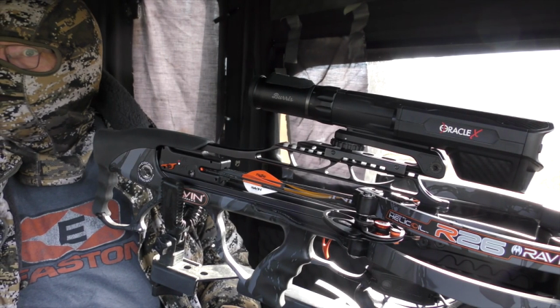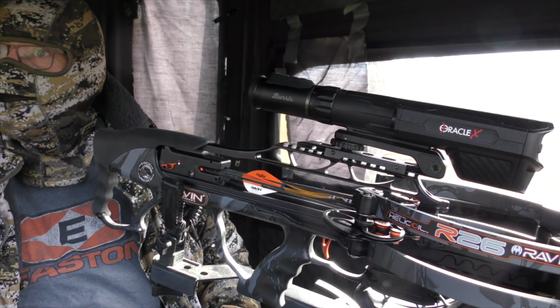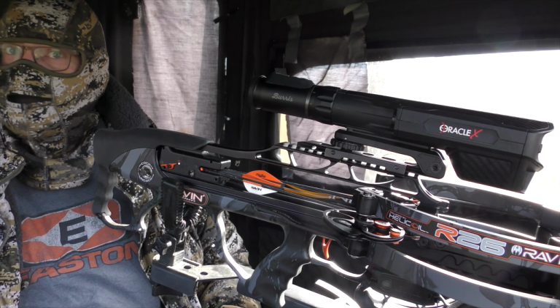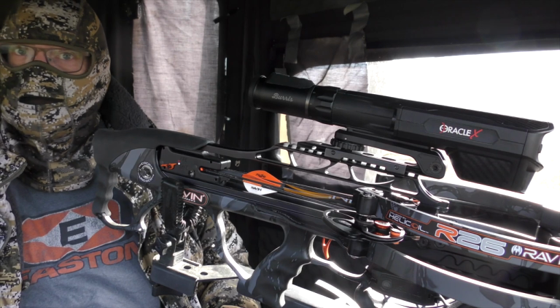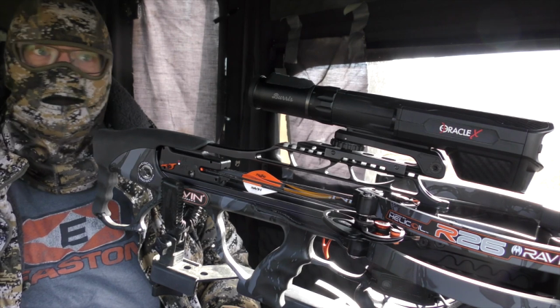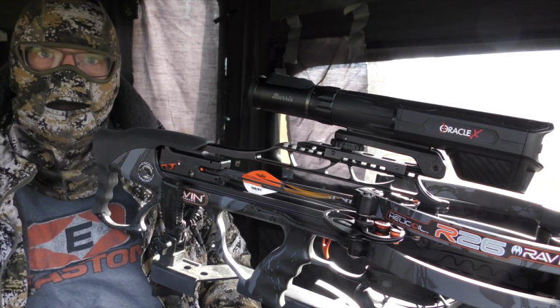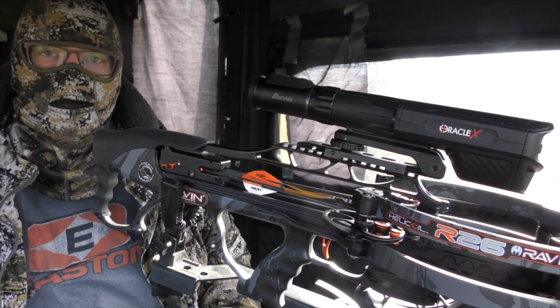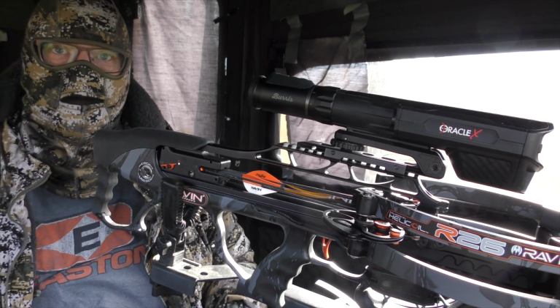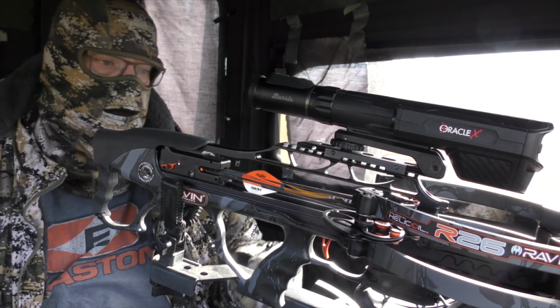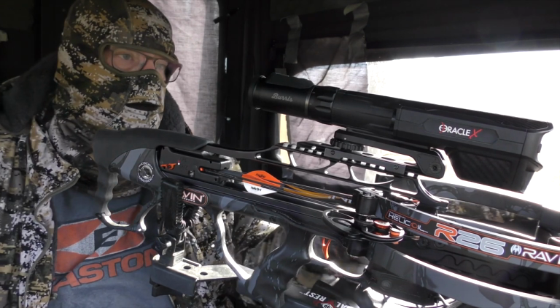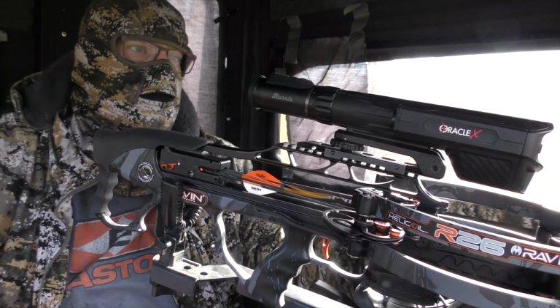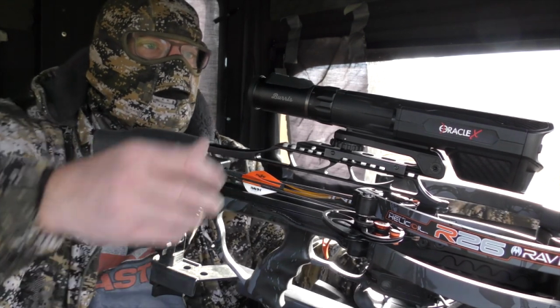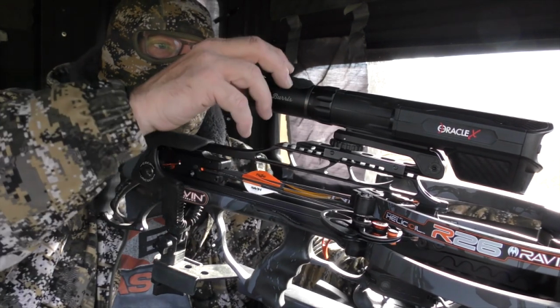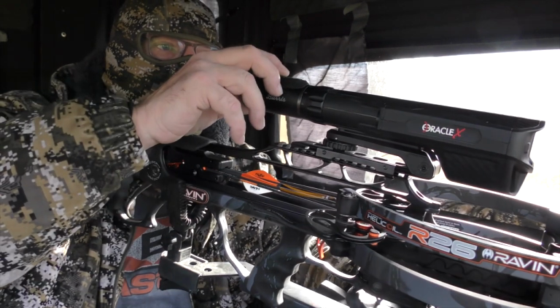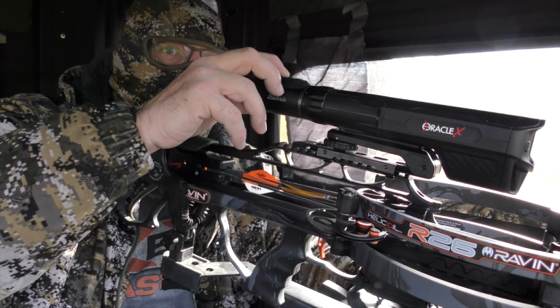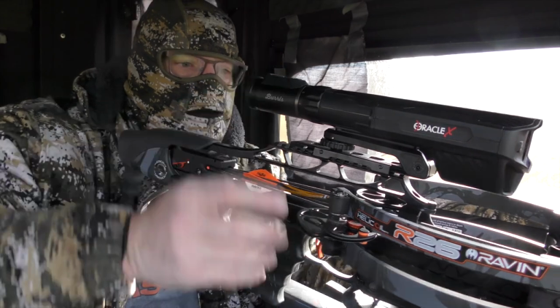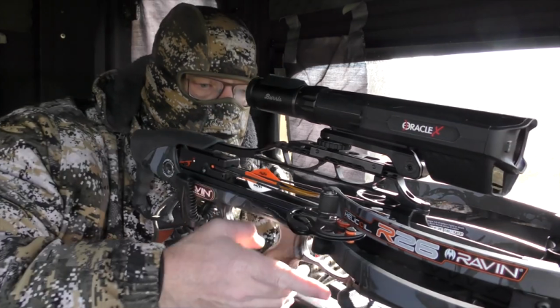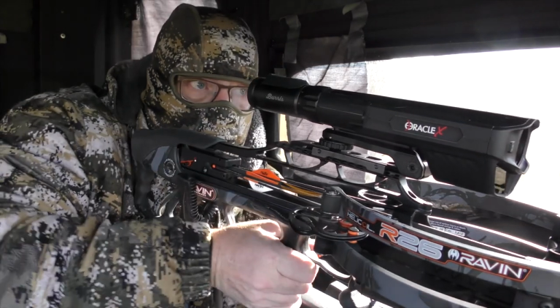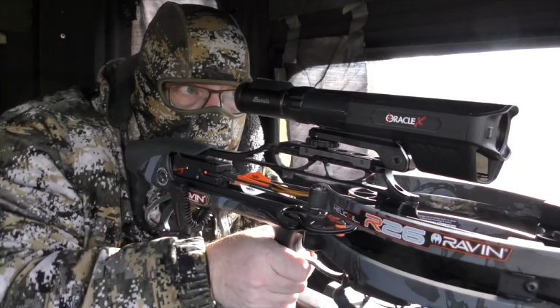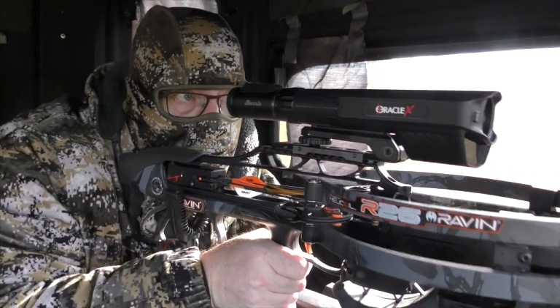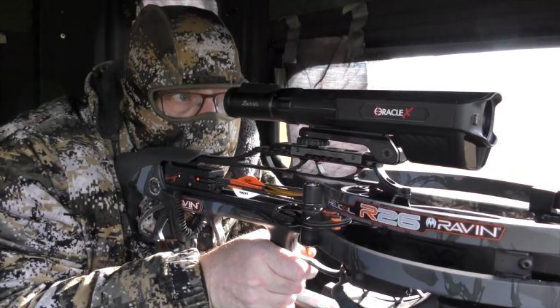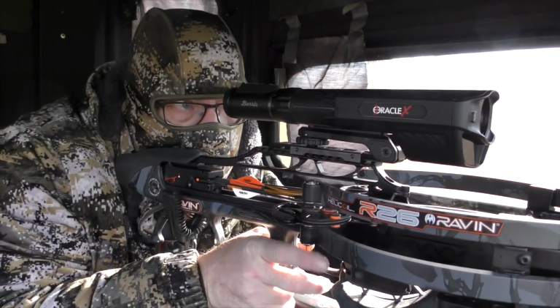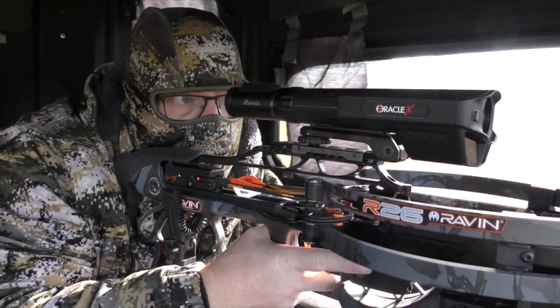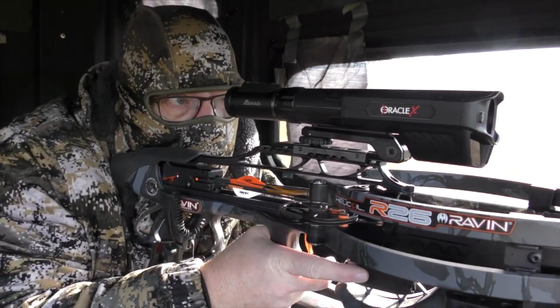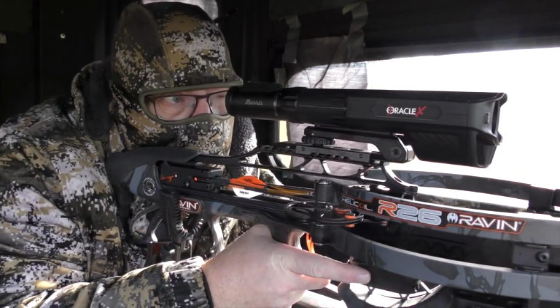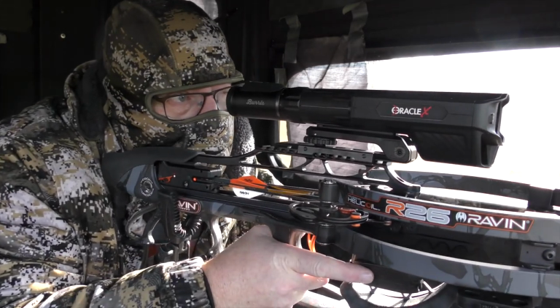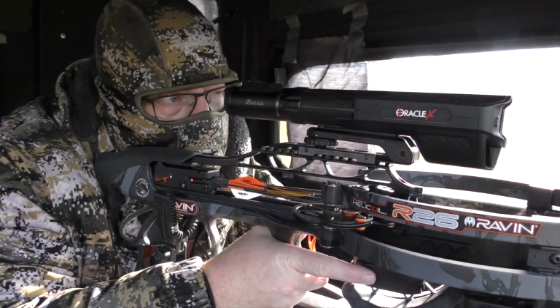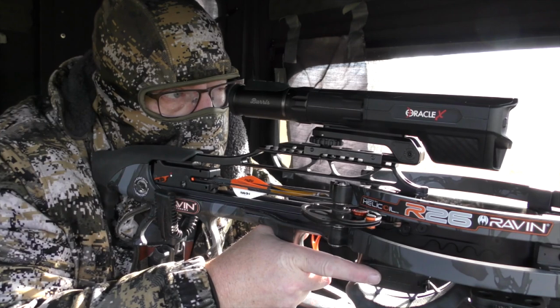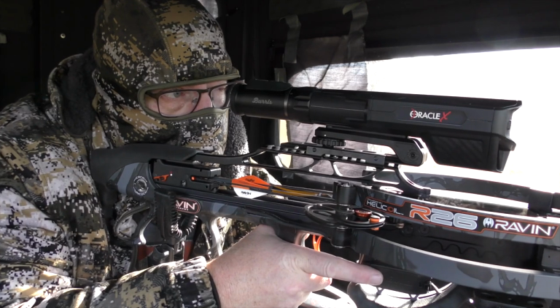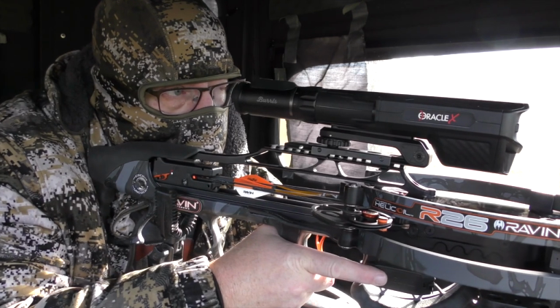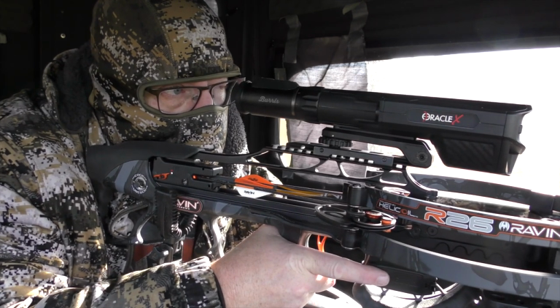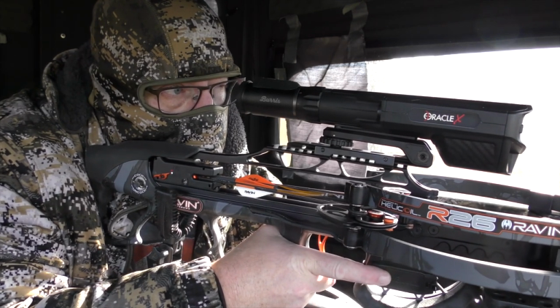Because the more you understand how these animals travel, when they're active, when they're least active, where they tend to bed — obviously, these are all huge advantages for us as hunters and managers.